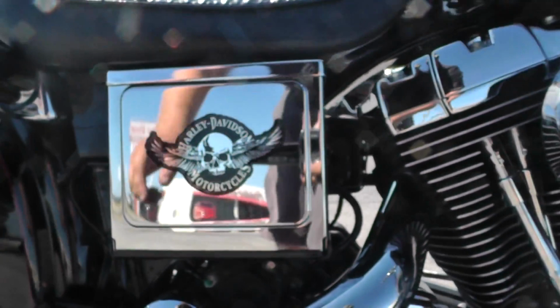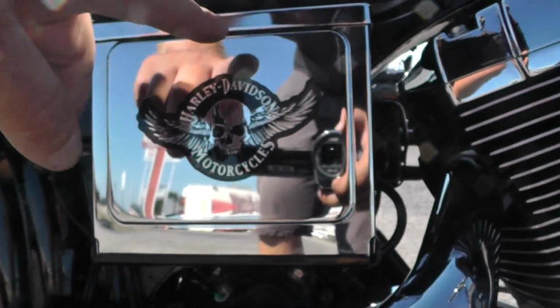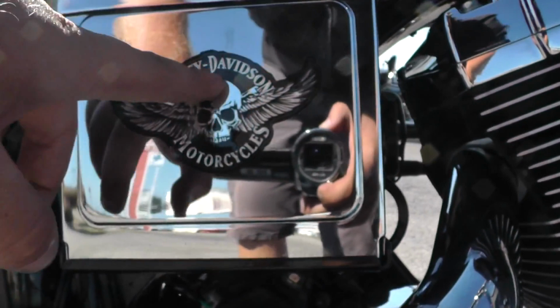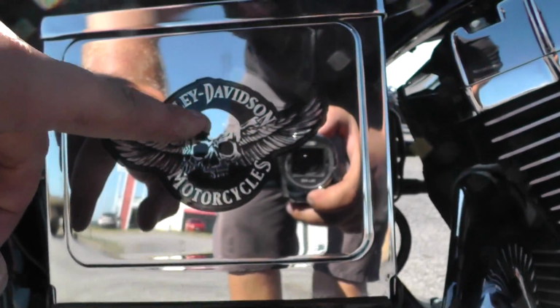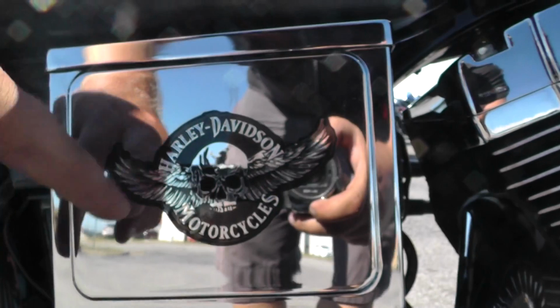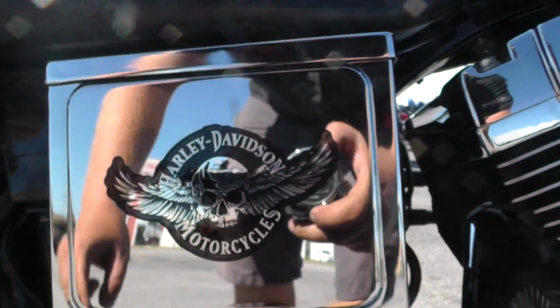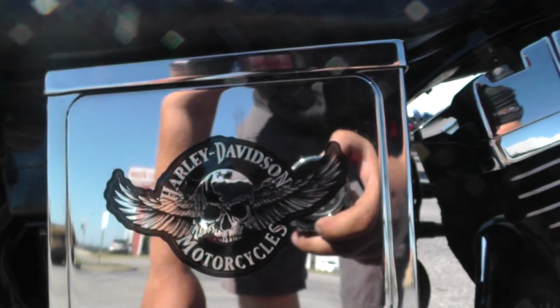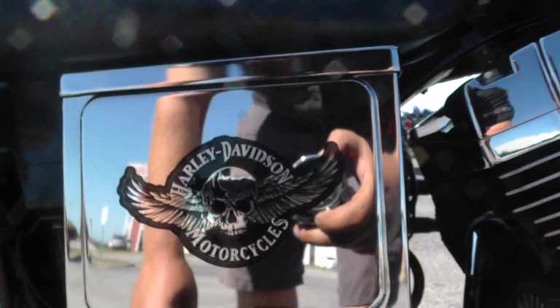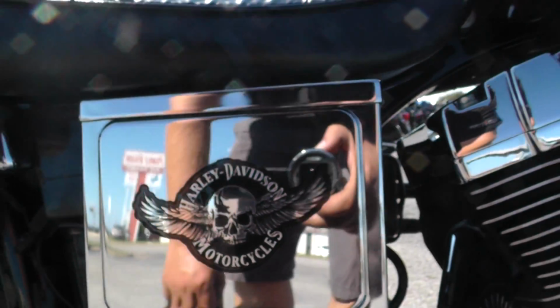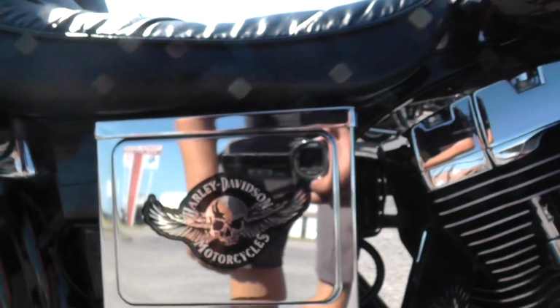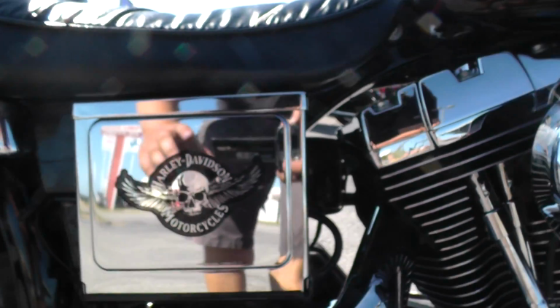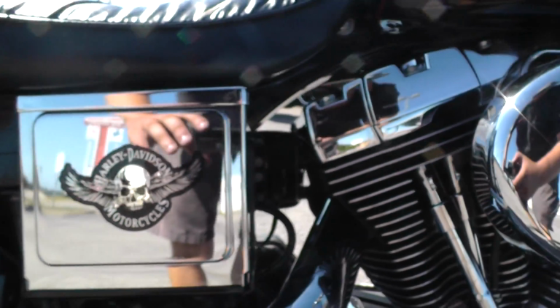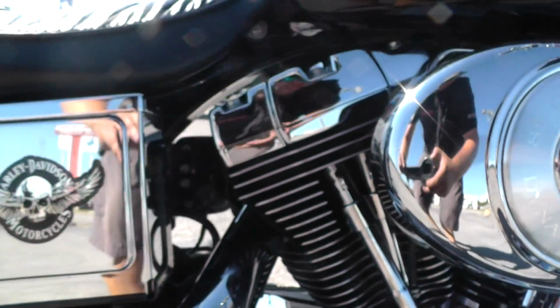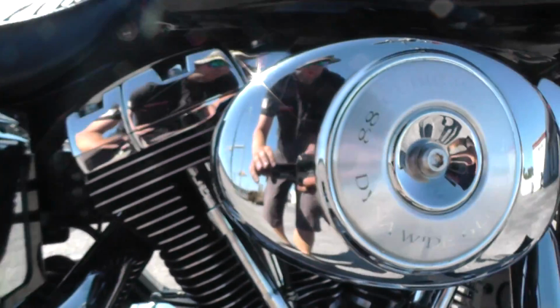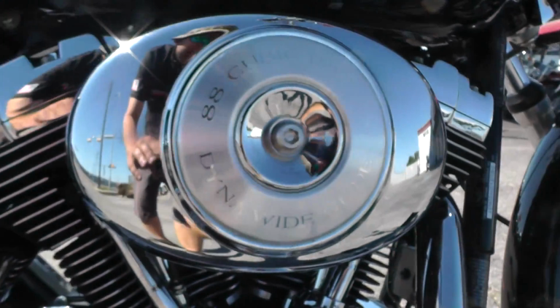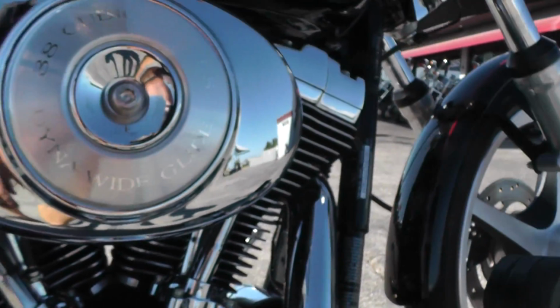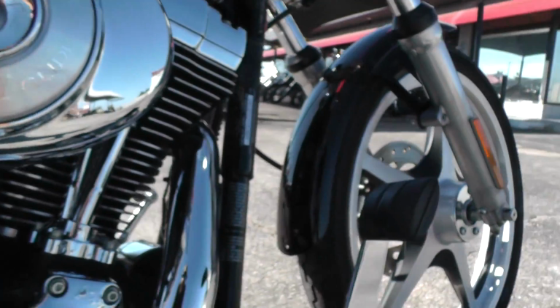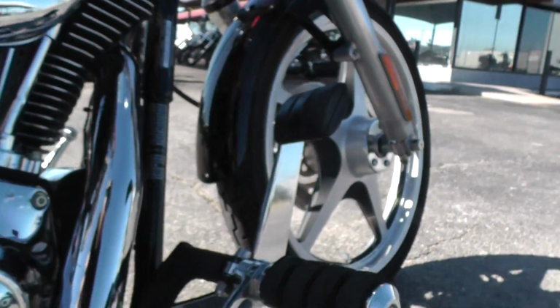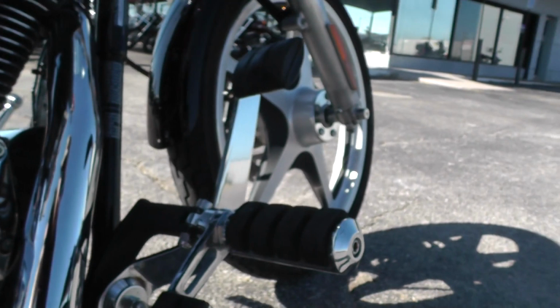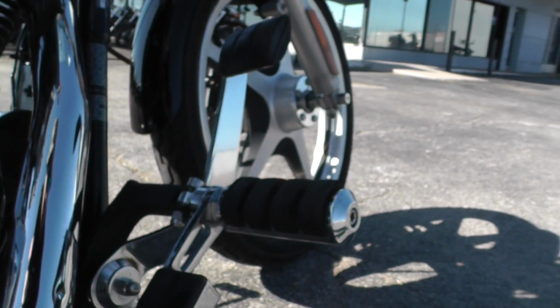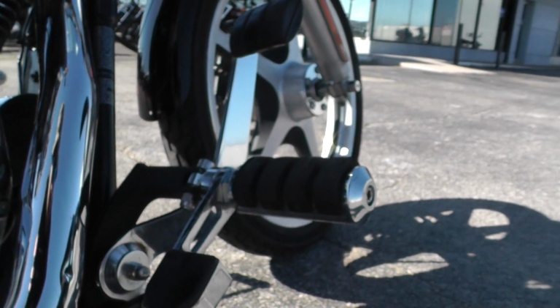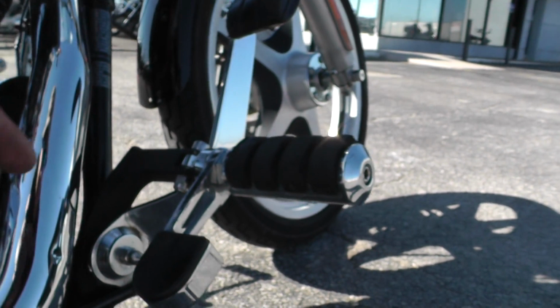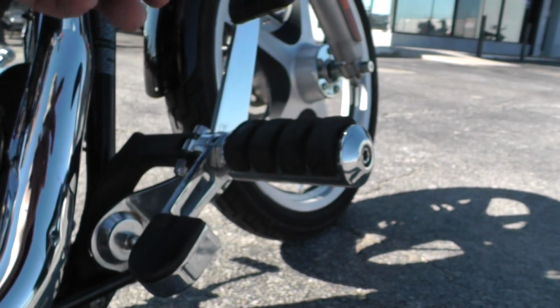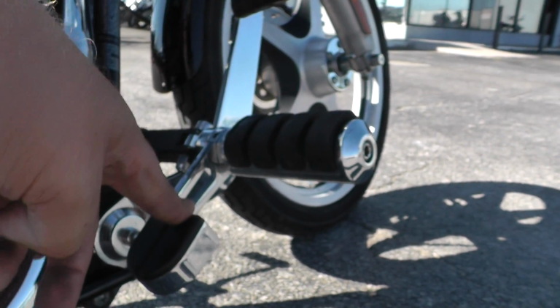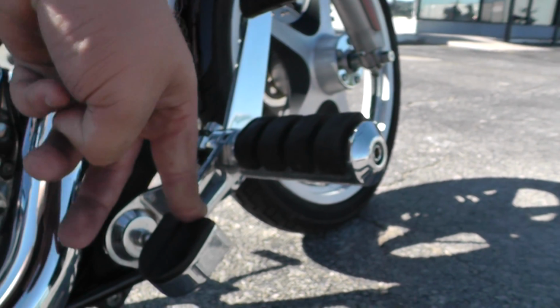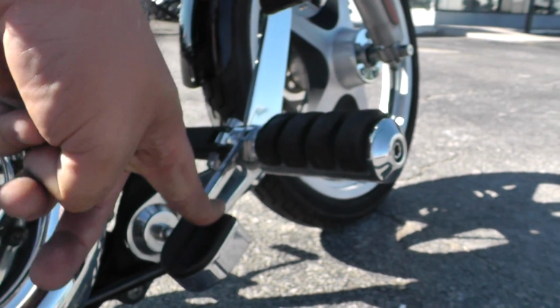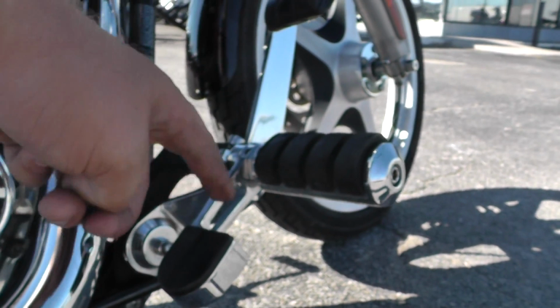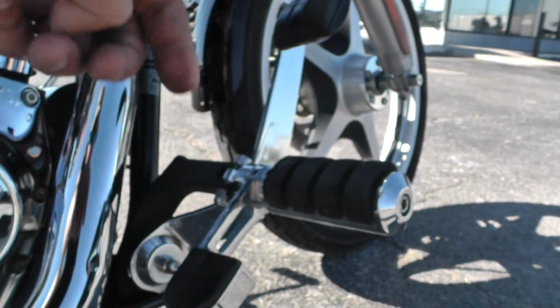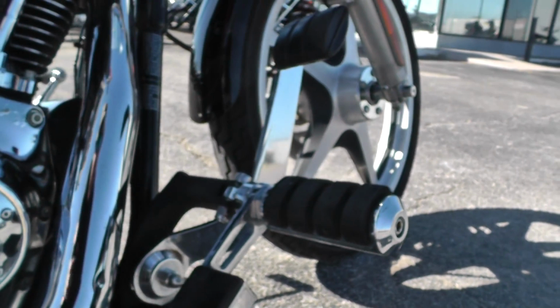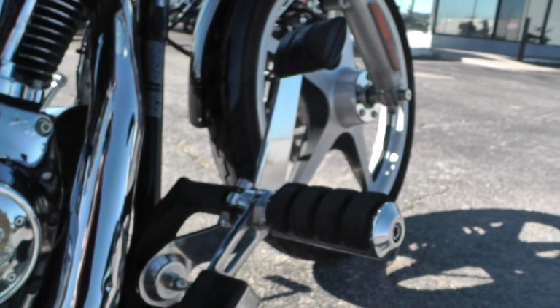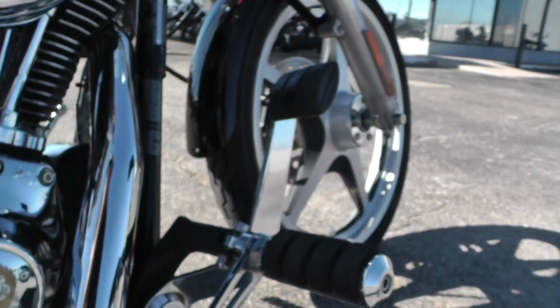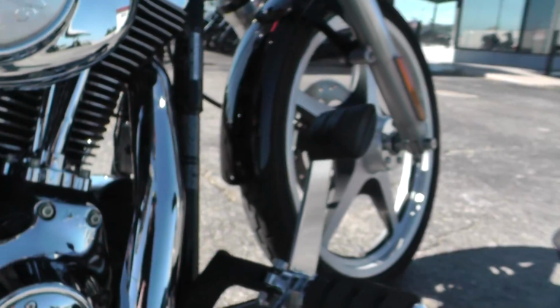Got a cool little Harley-Davidson sticker right here on the battery box. All the chrome looks to be in really nice condition. It's got forward controls and also these little heel rests. I find those to be very comfortable.